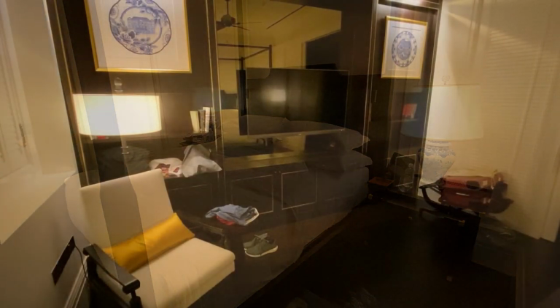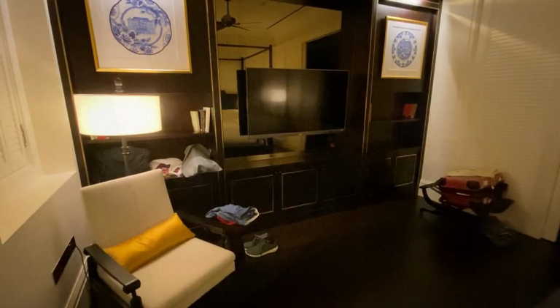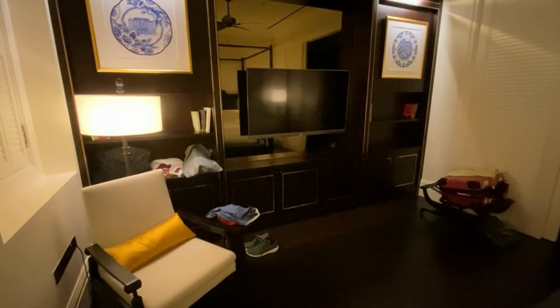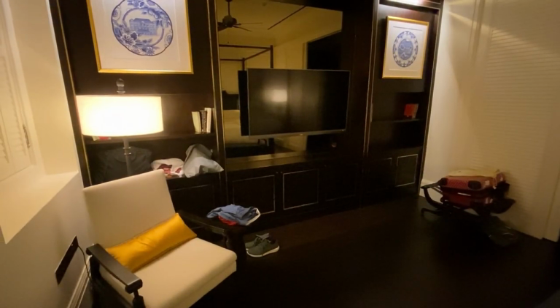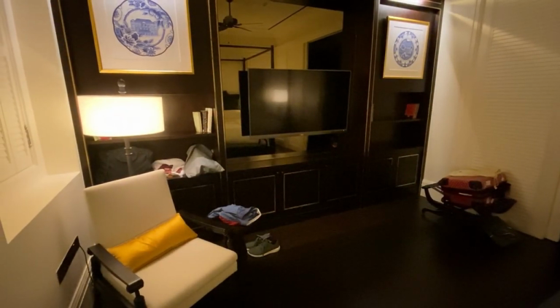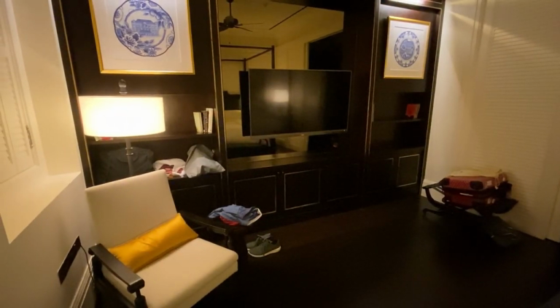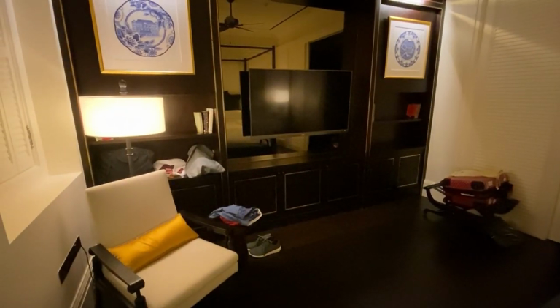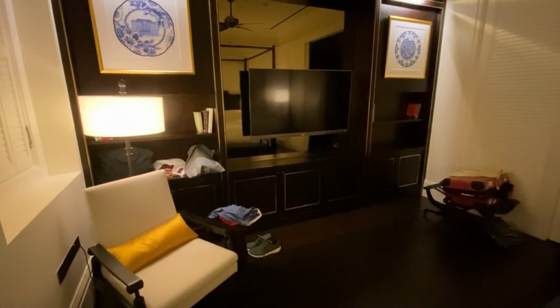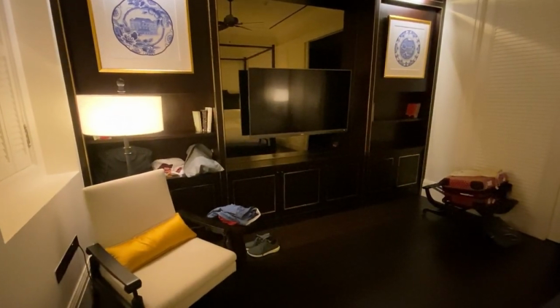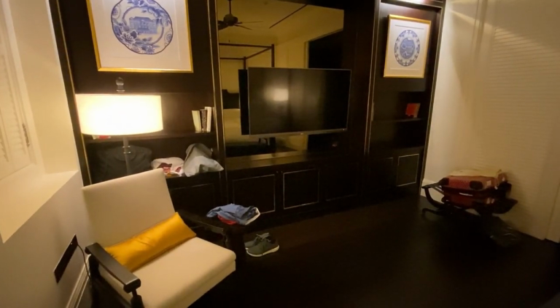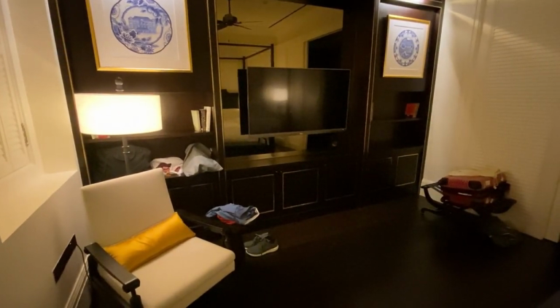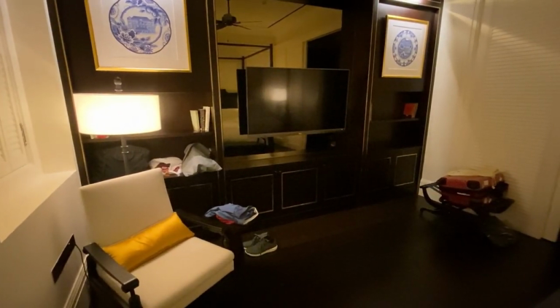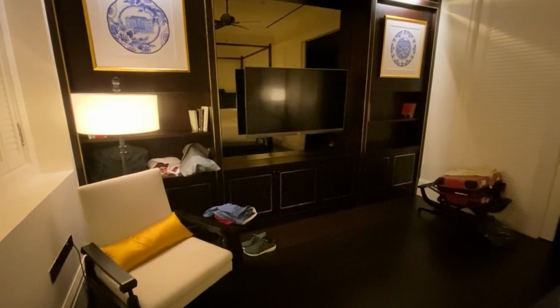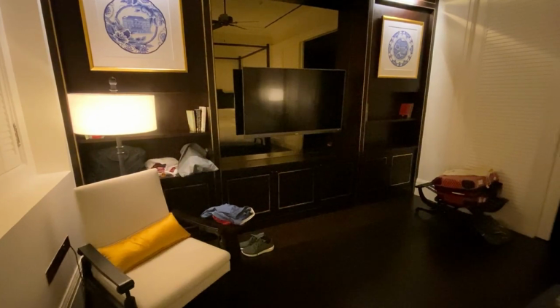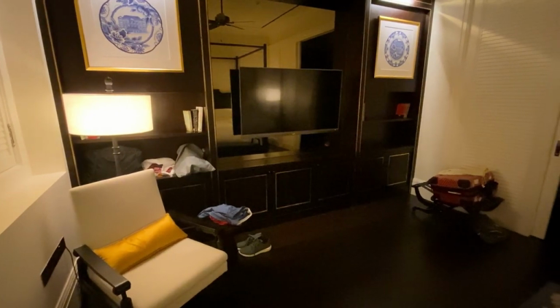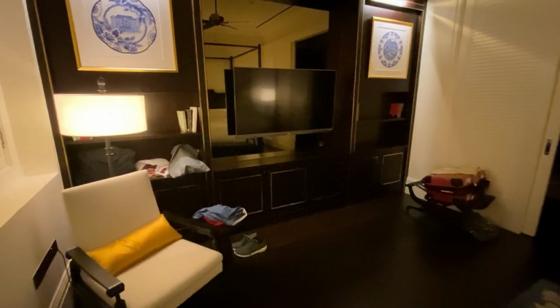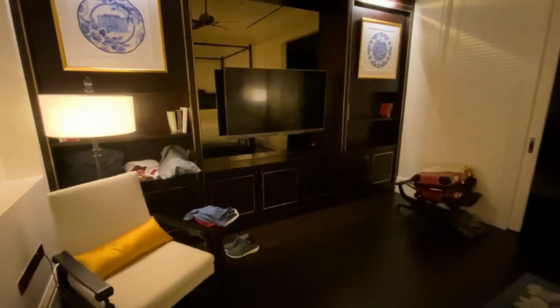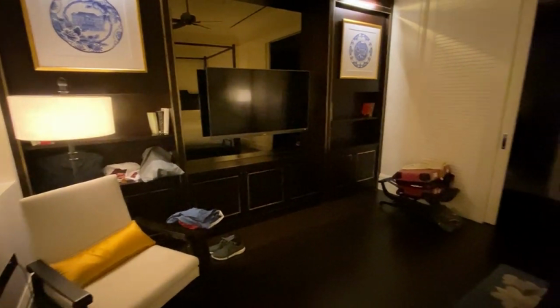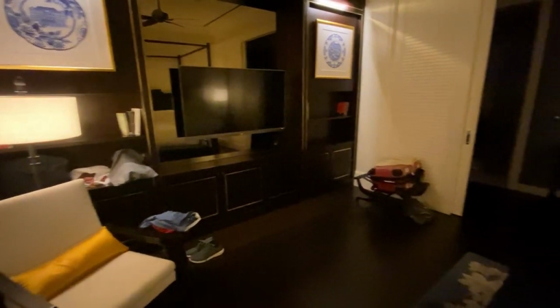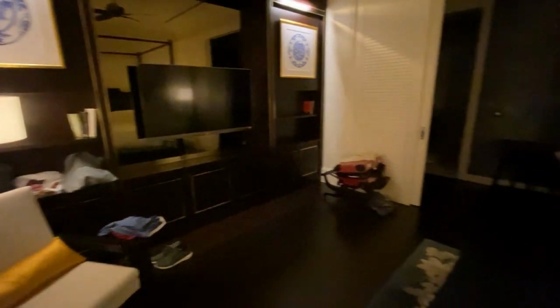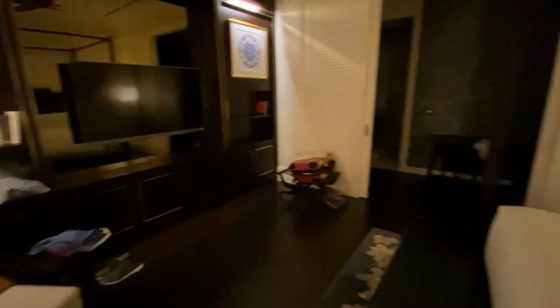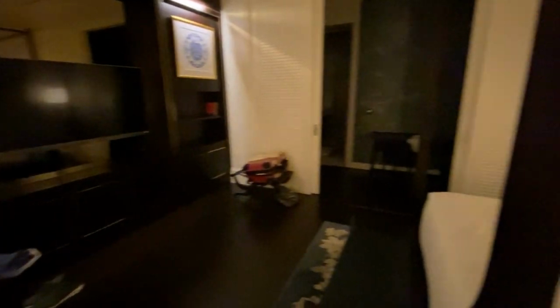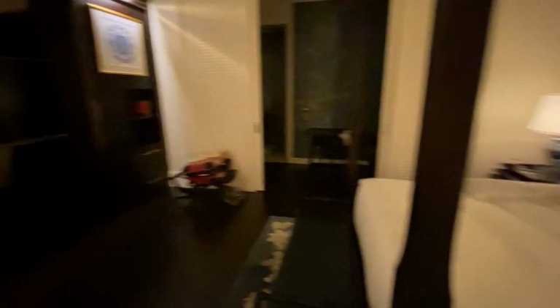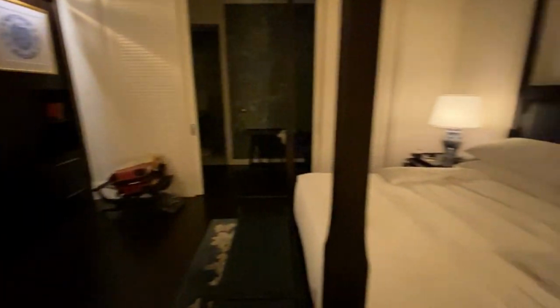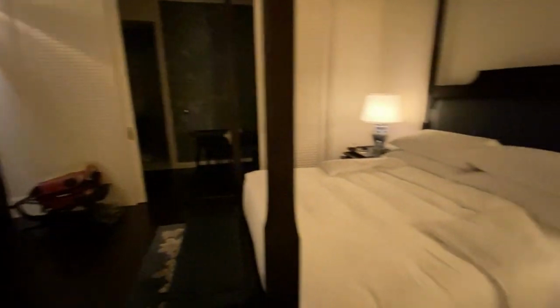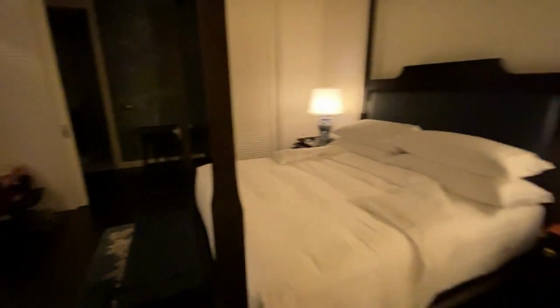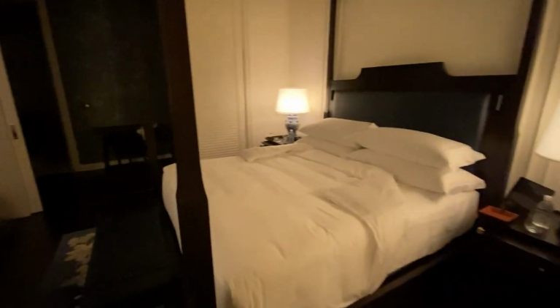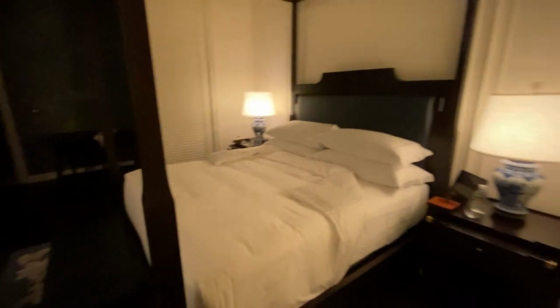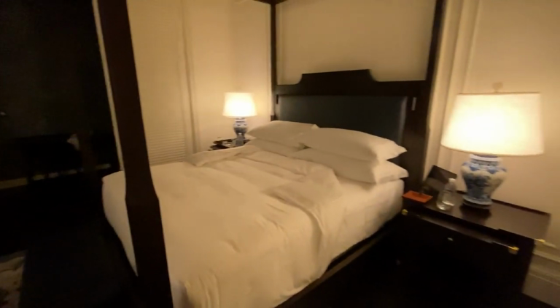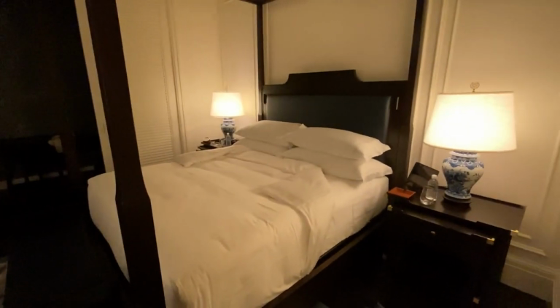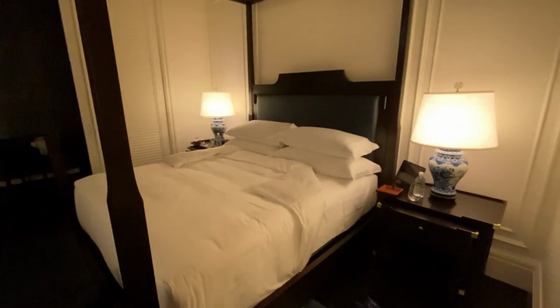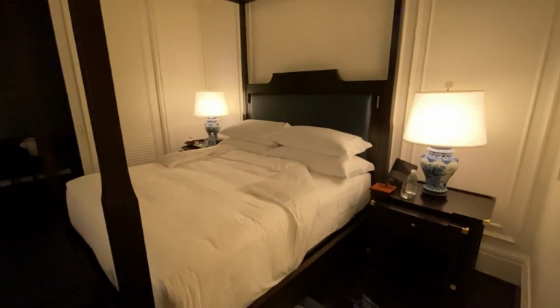Beyond the parlour, the bedroom is huge! All lights, TV and aircon are managed by the iPad — click, click, click!